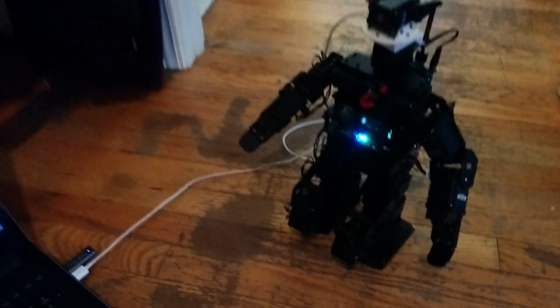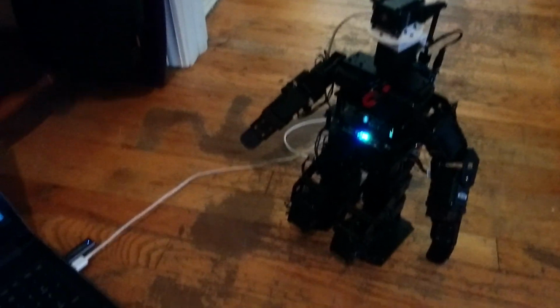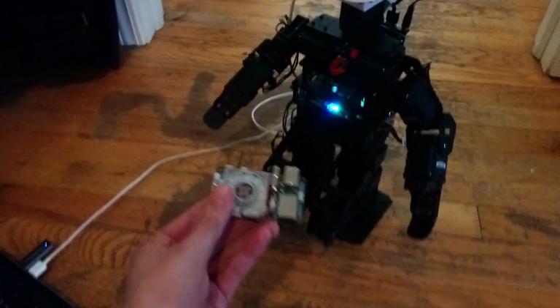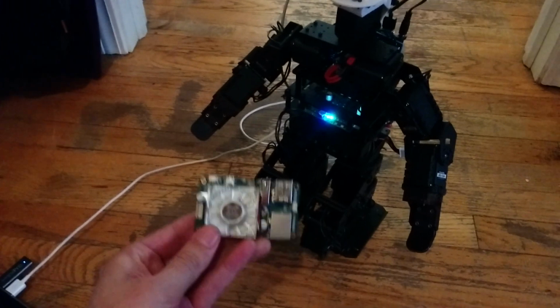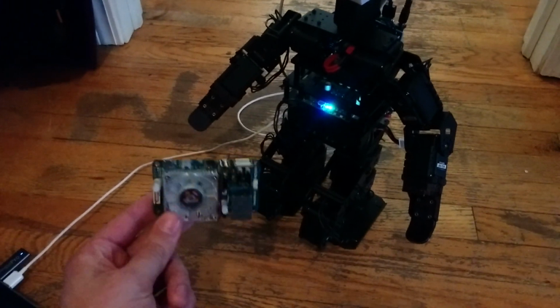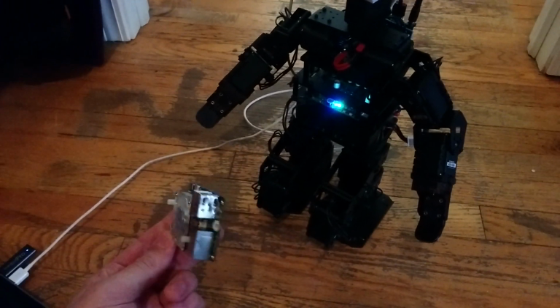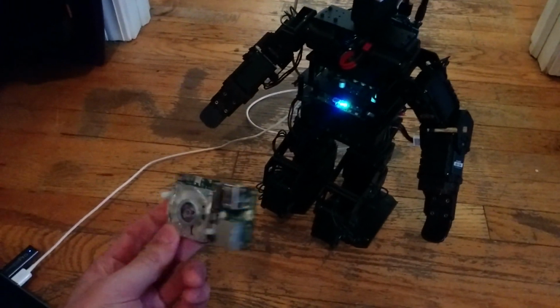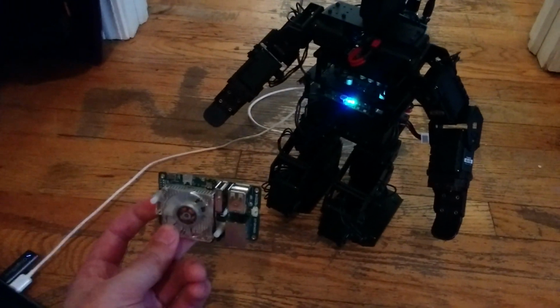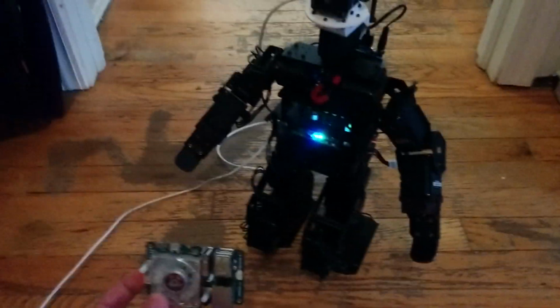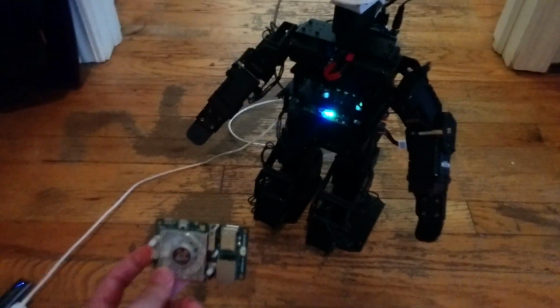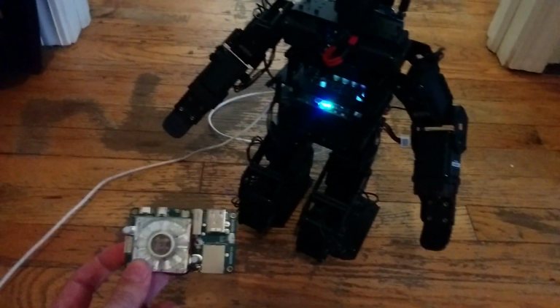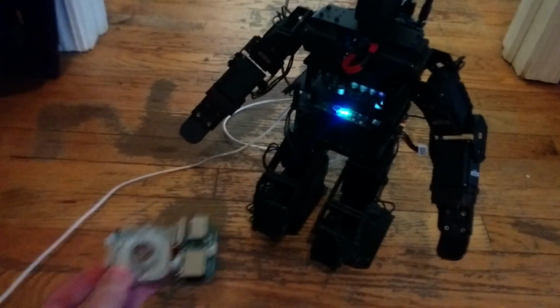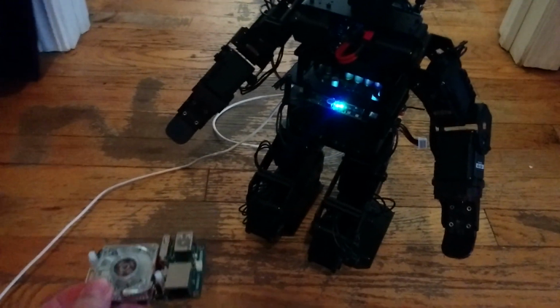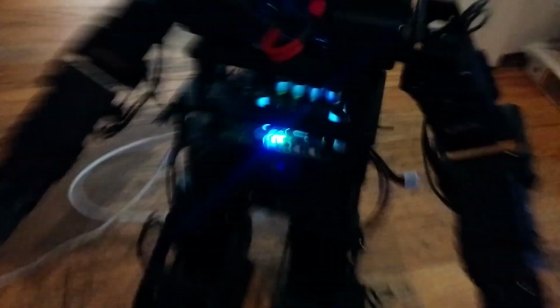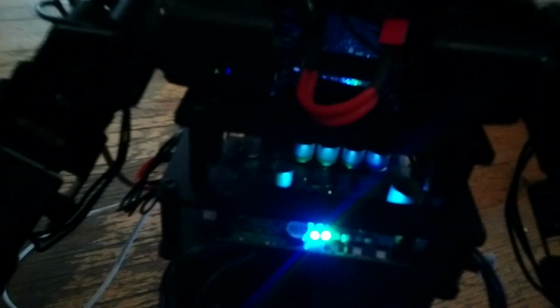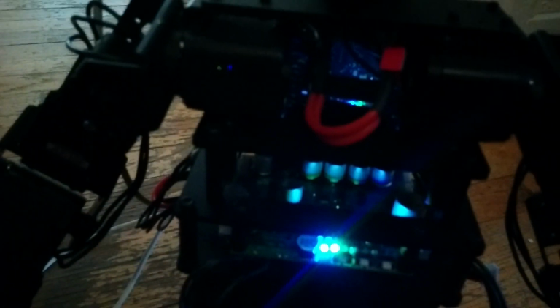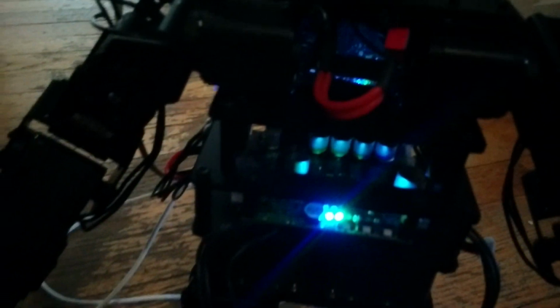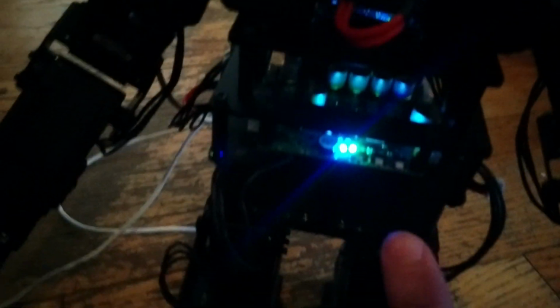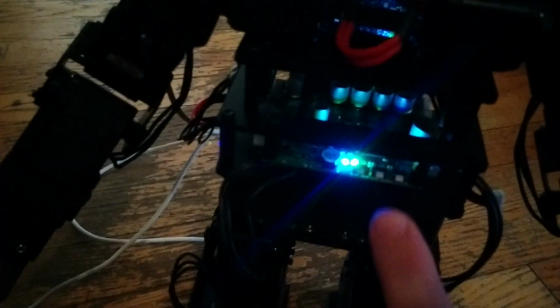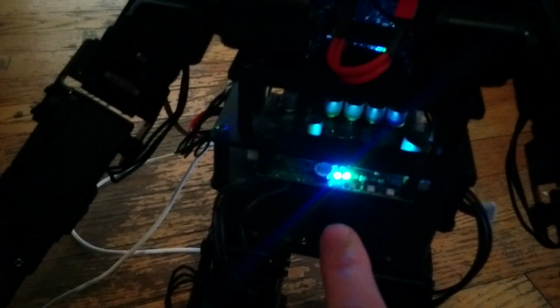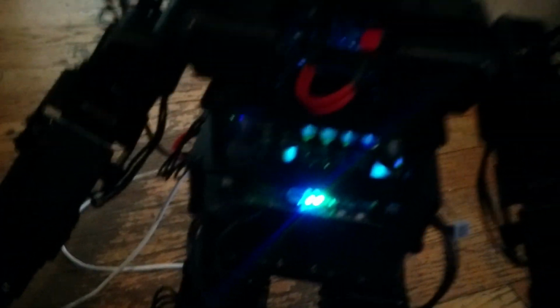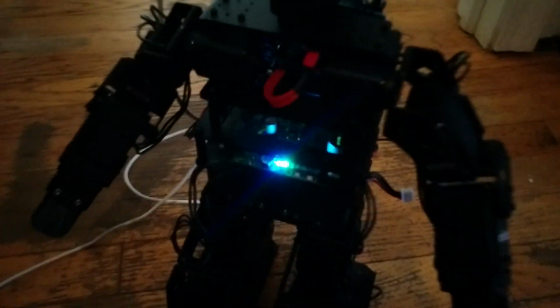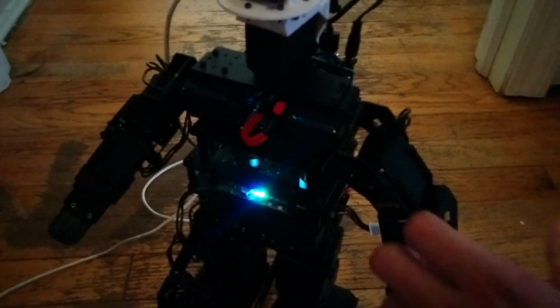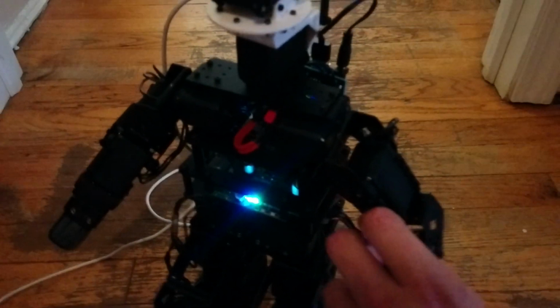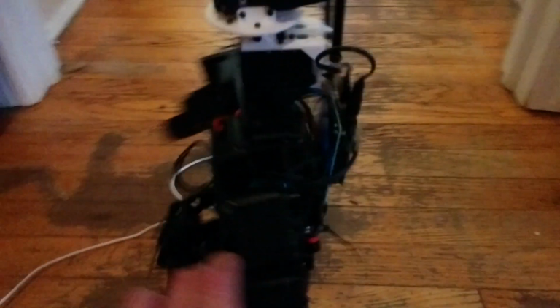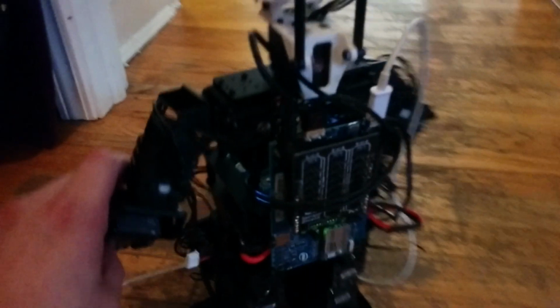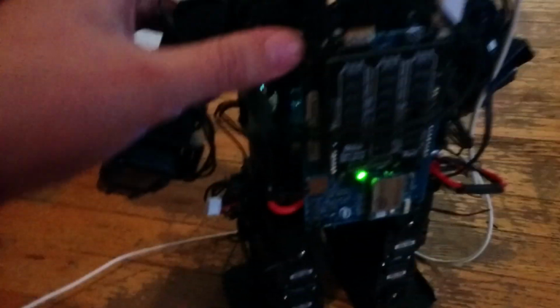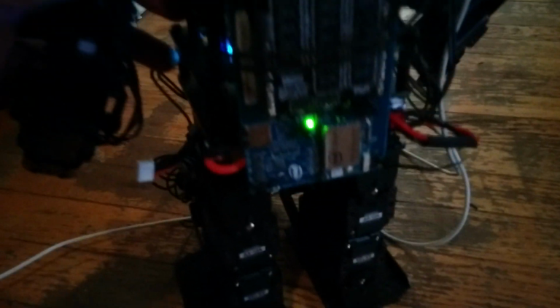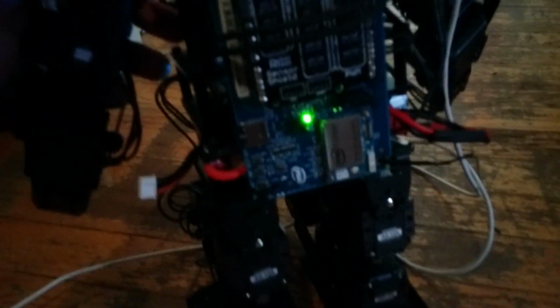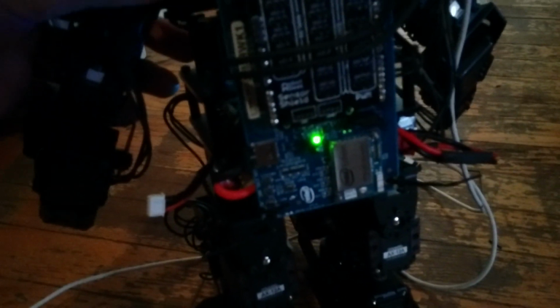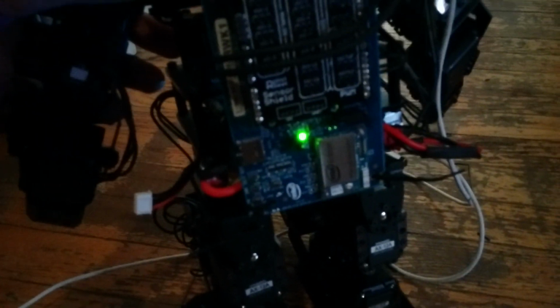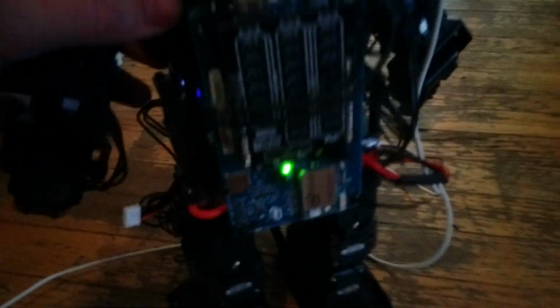We have the old Odroid, which we tested the endoskeleton walking on previously, removed. What you see here is the servo controller, and then on the back we have our Intel Edison.